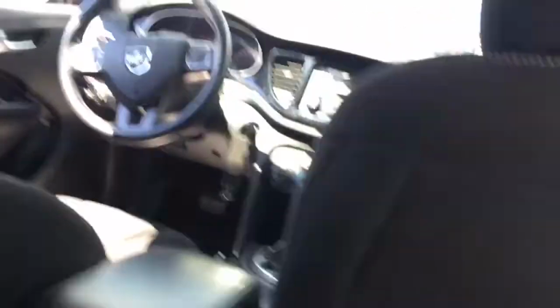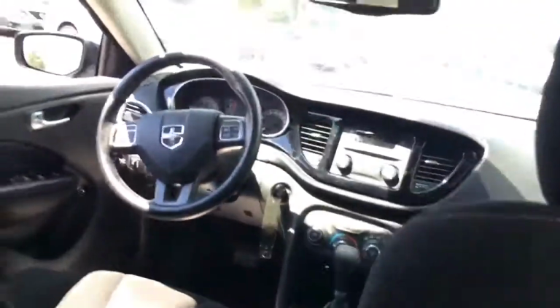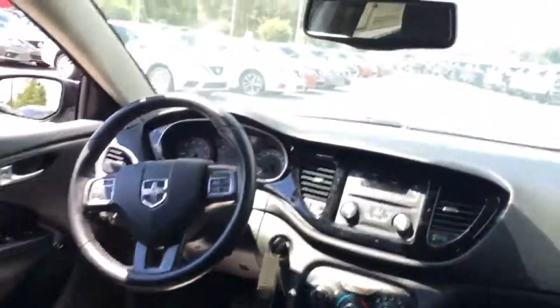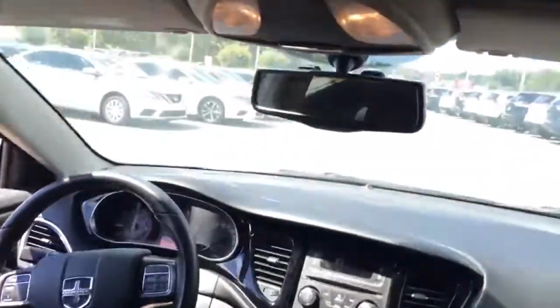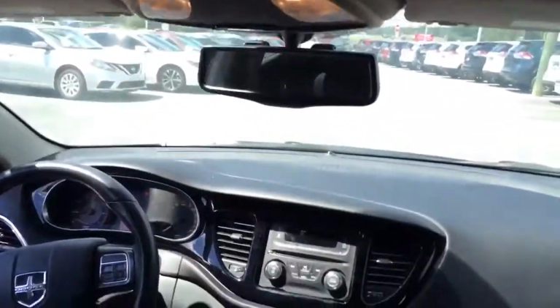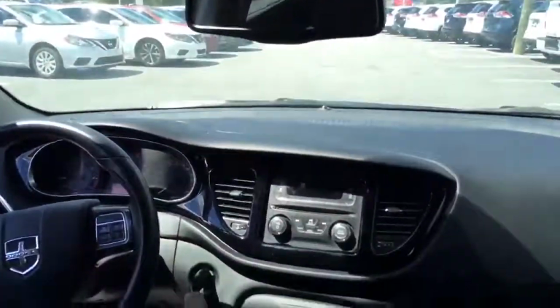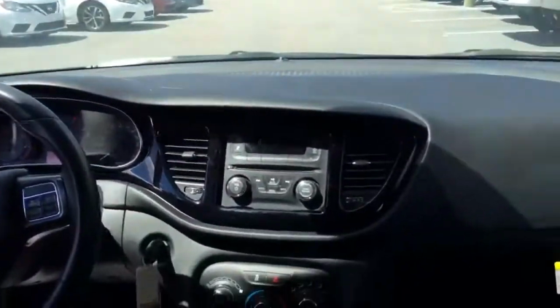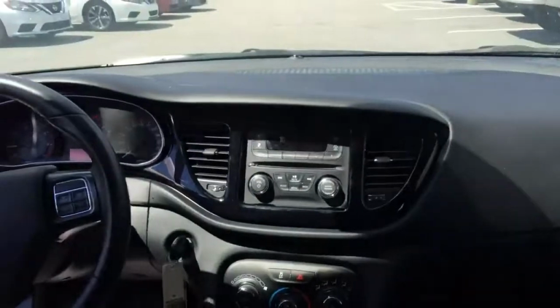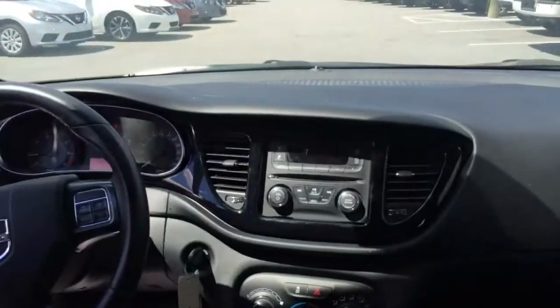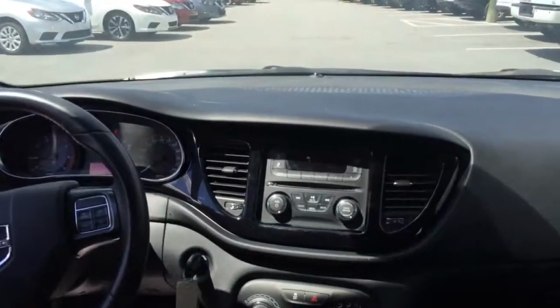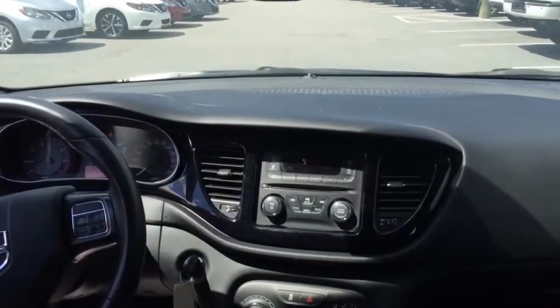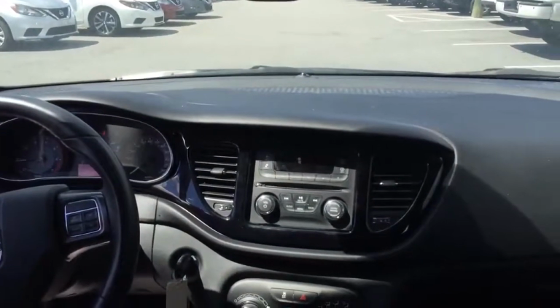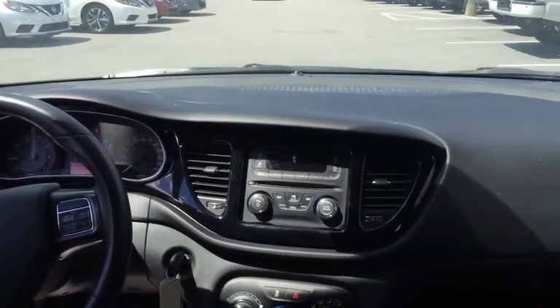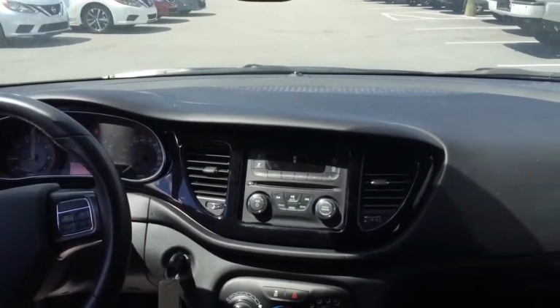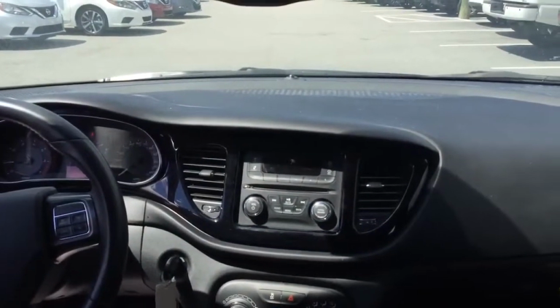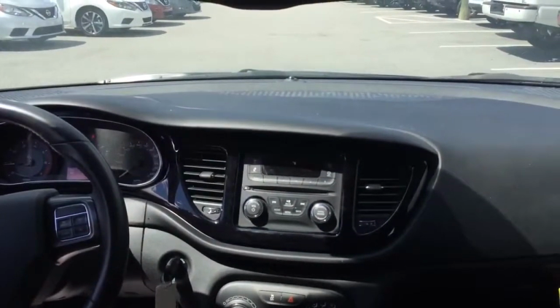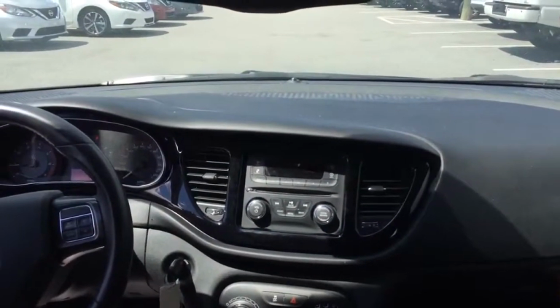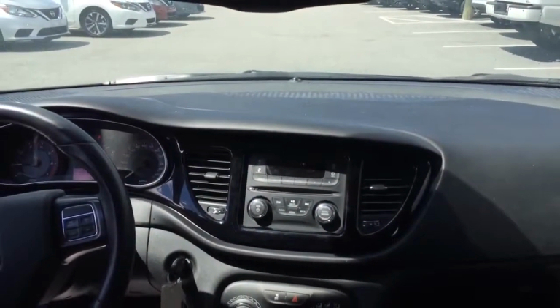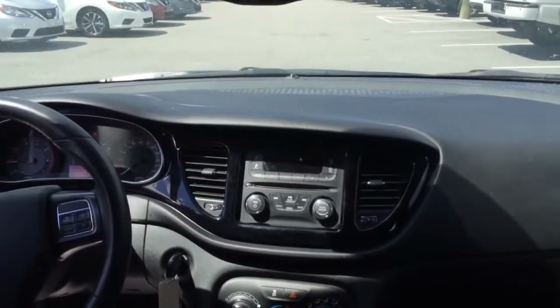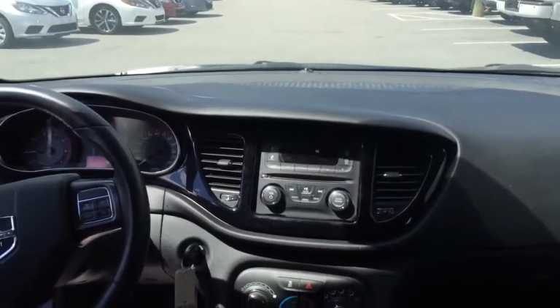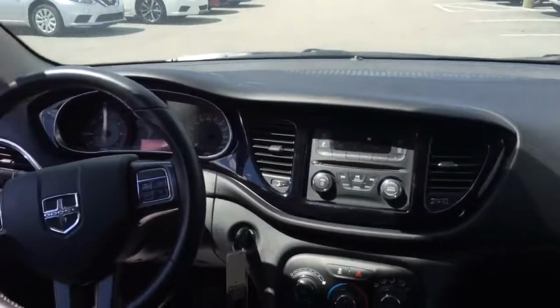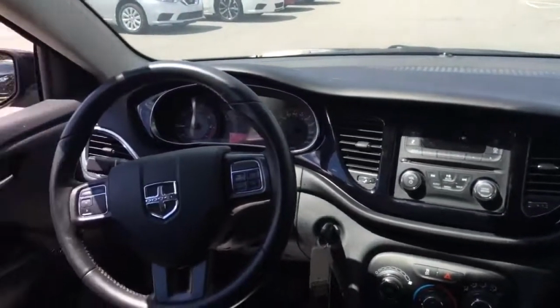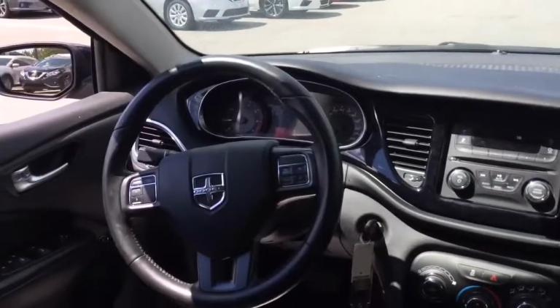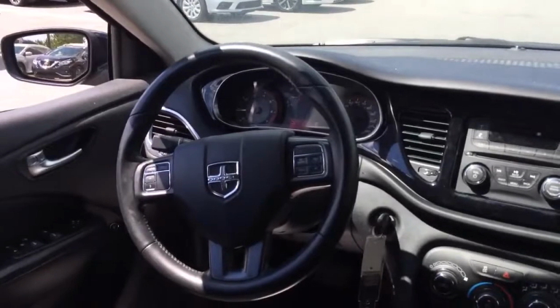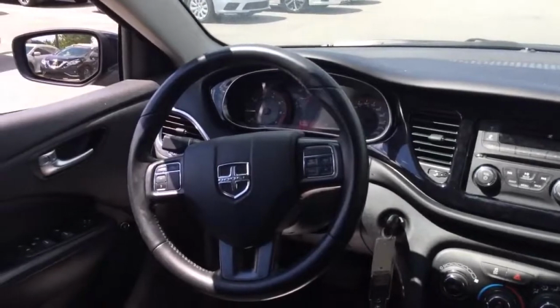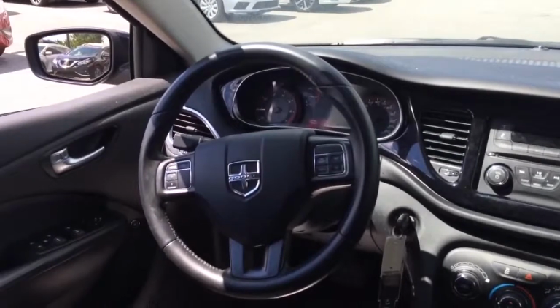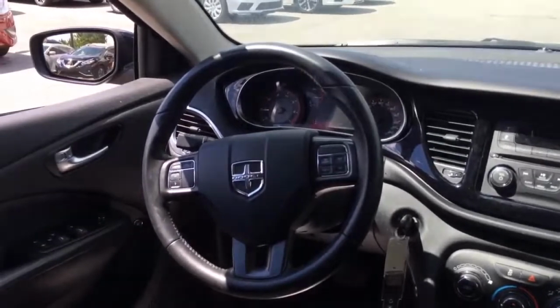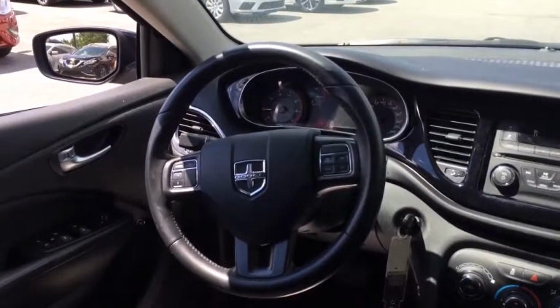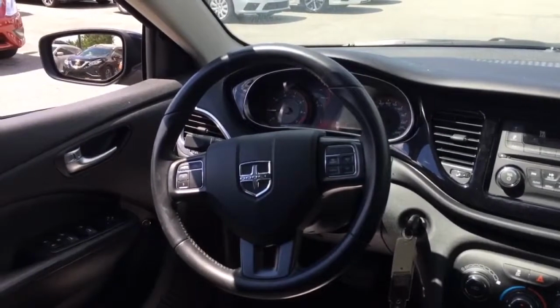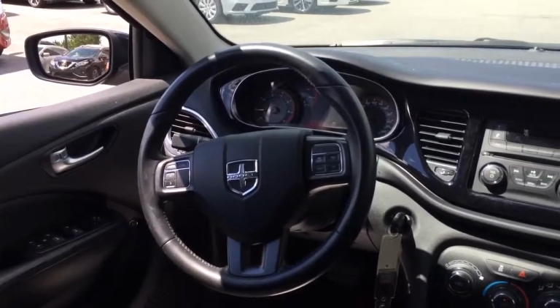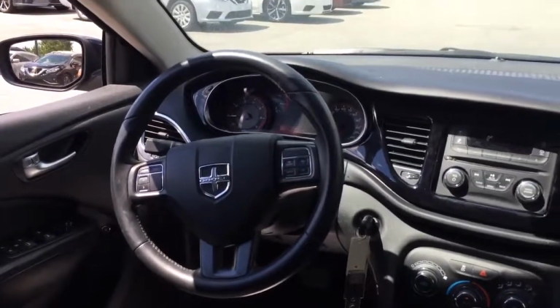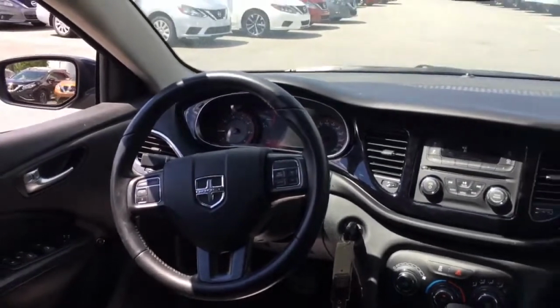Coming into the front, you have the standard dashboard display with your CD player and FM radio, also with your USB and auxiliary input, and also Bluetooth and cruise control on your steering wheel.